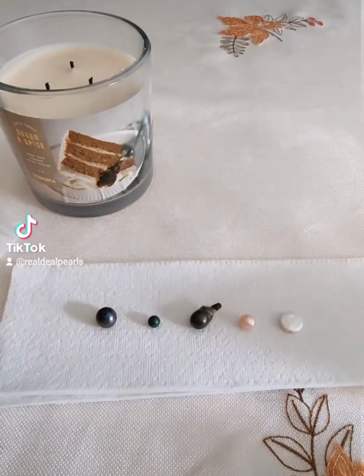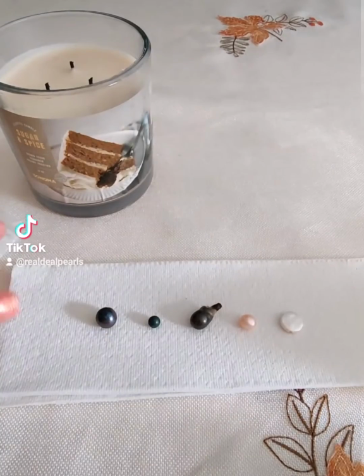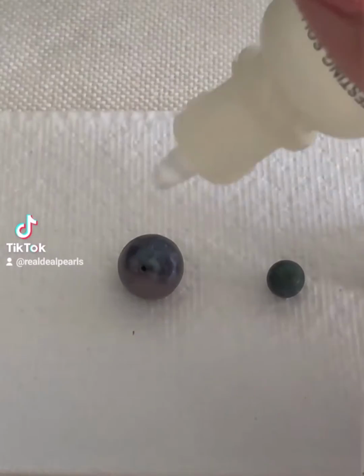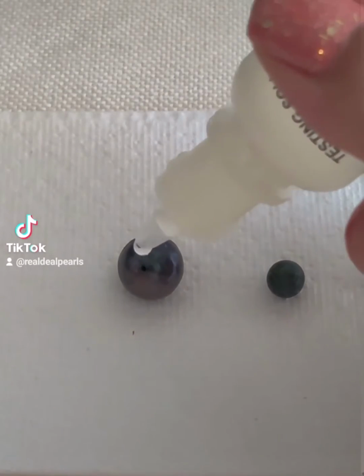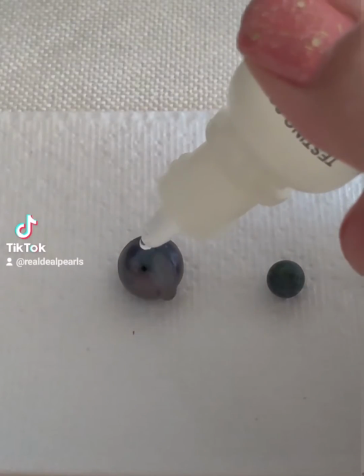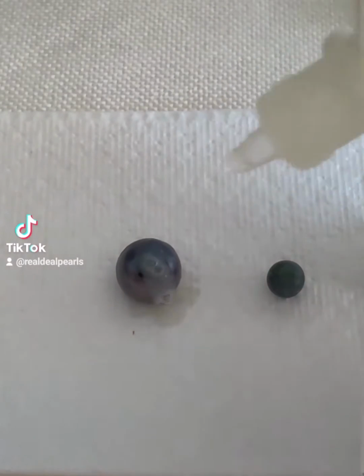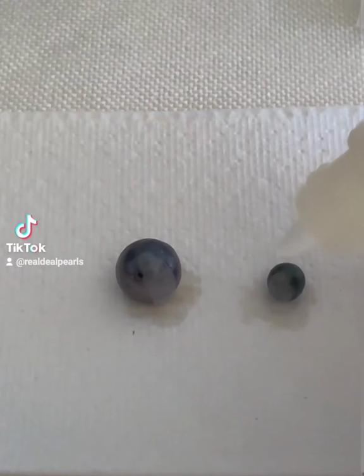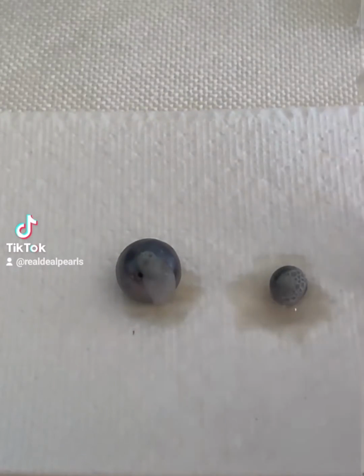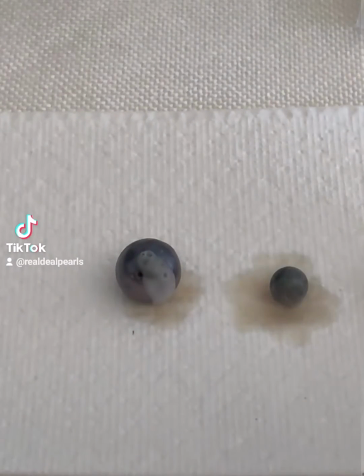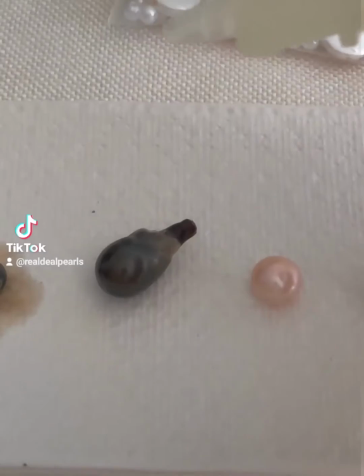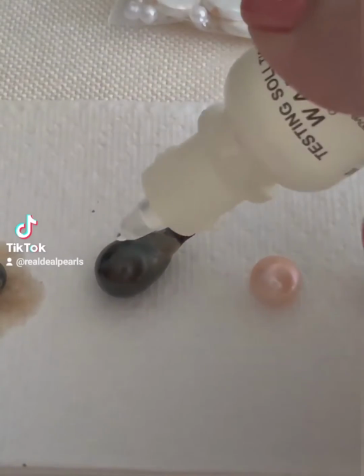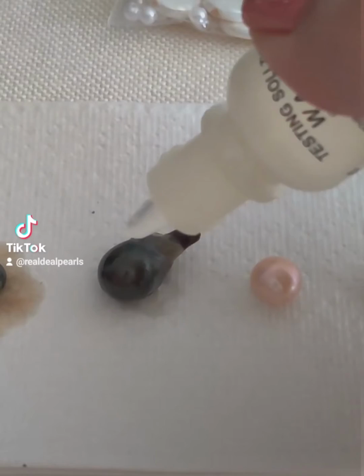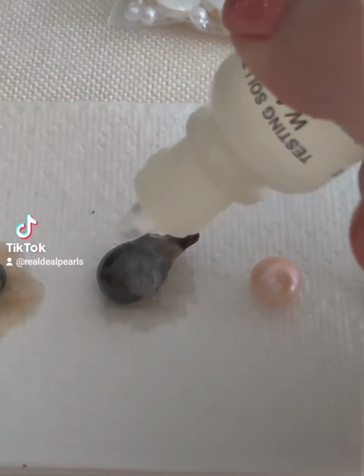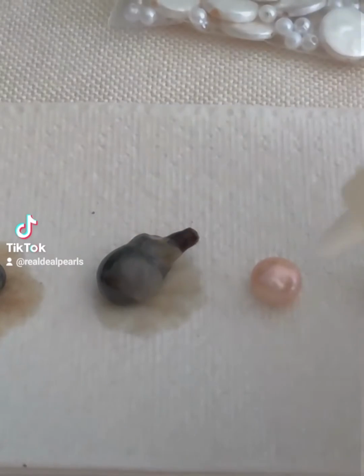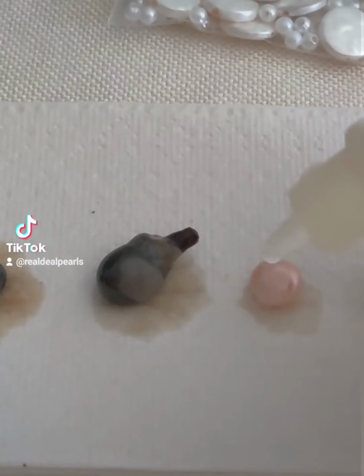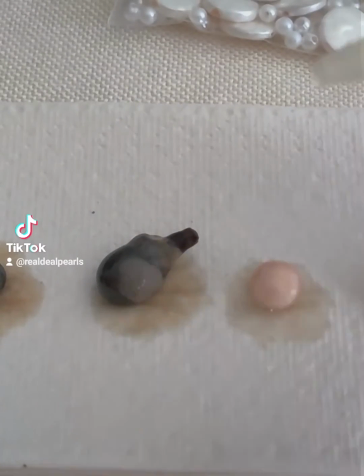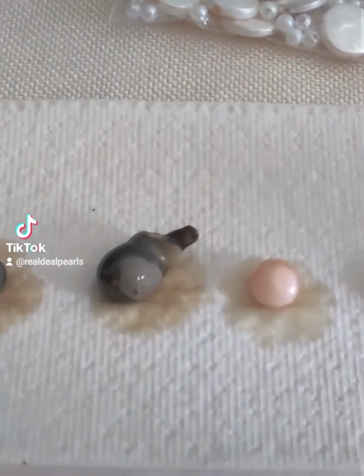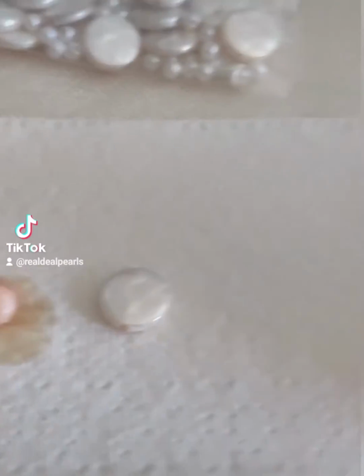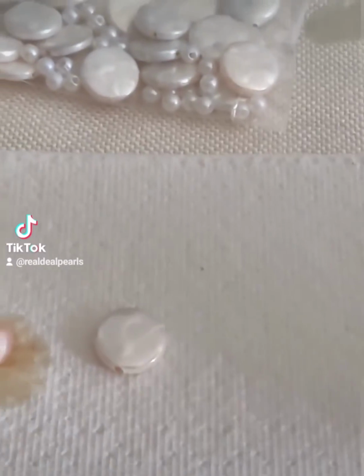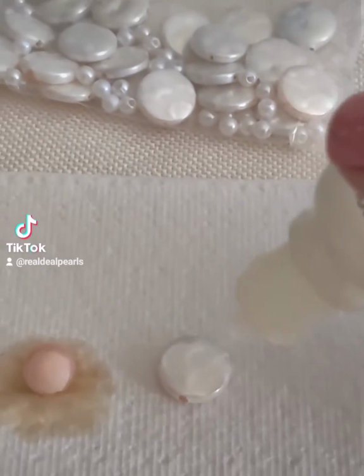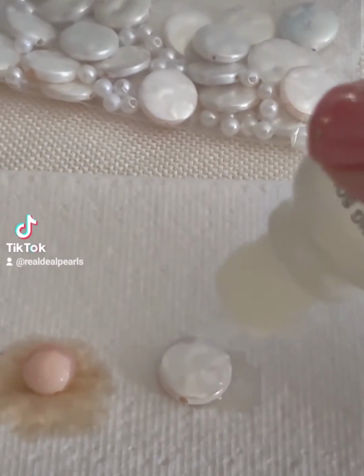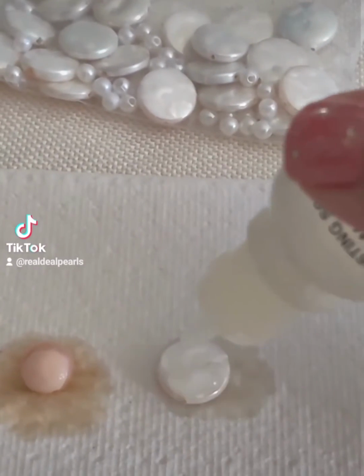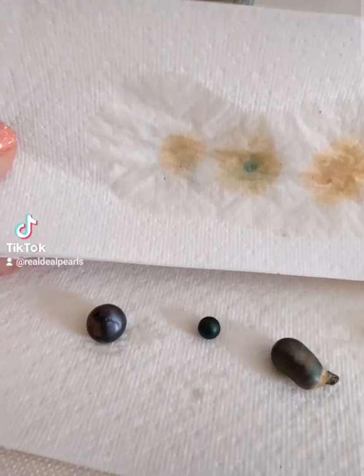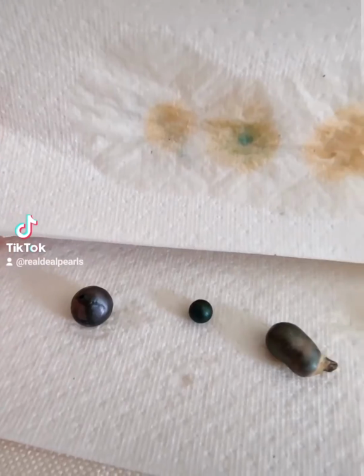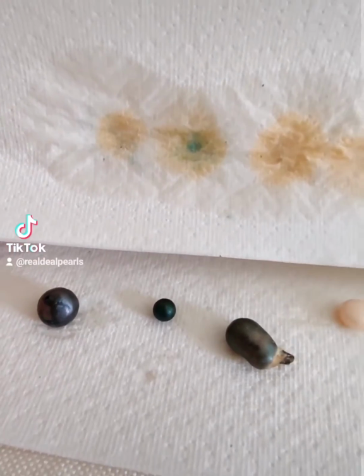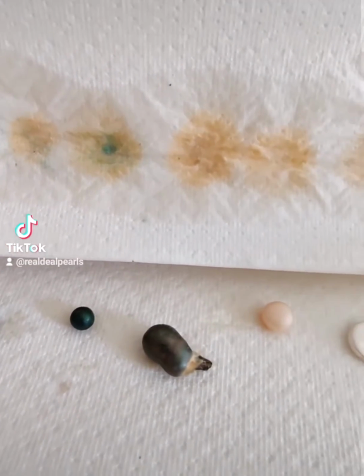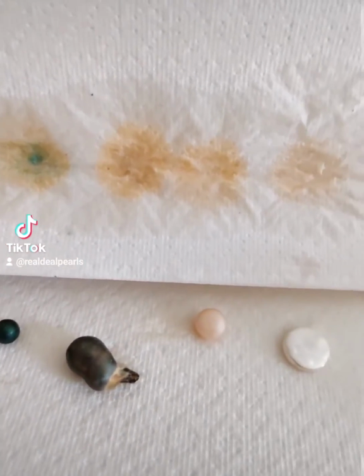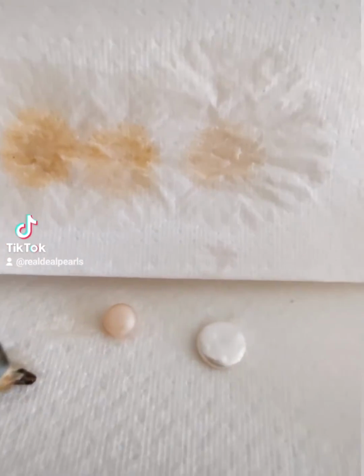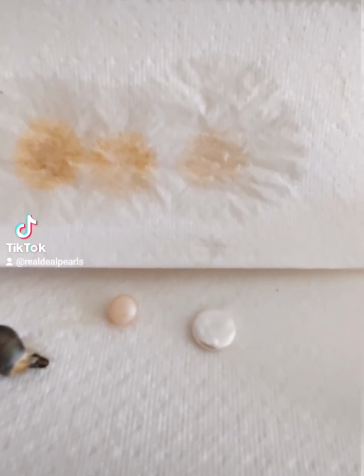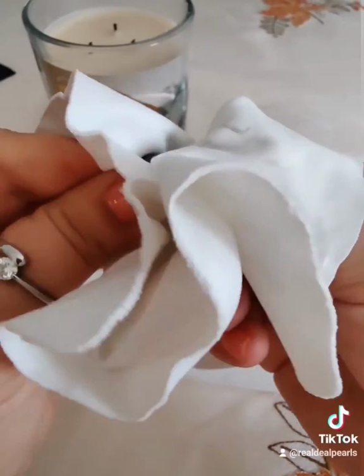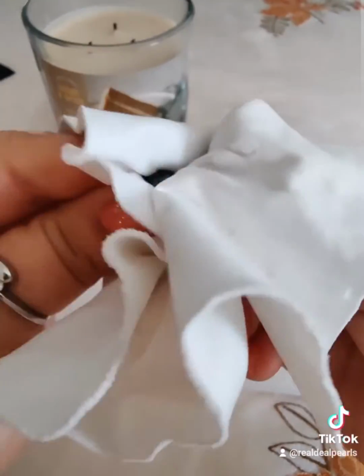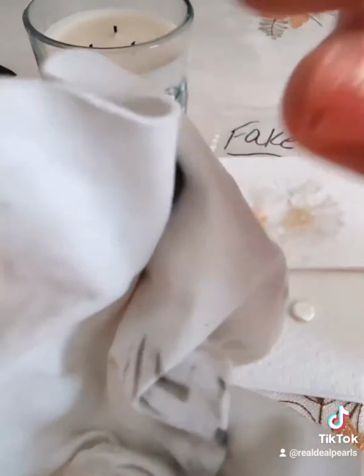Nor would we ever purchase a pearl that had been tested with acid. And I'm going to show you why. In front of me I have five different pearls: two of them are dyed, one is a naturally dark cultured Tahitian, one is a cultured freshwater not dyed, and one is fake.